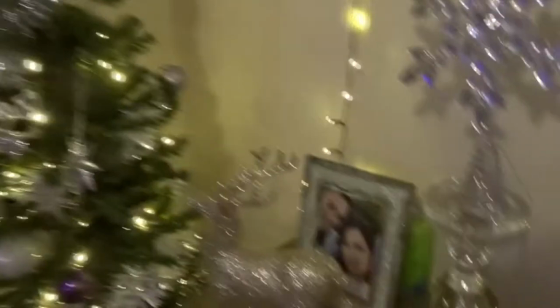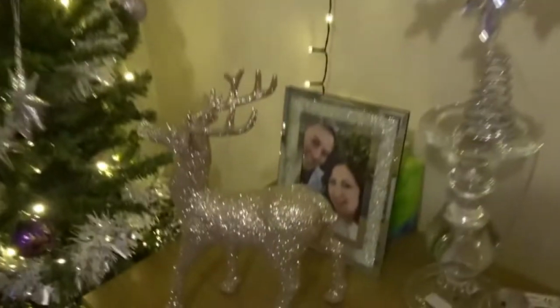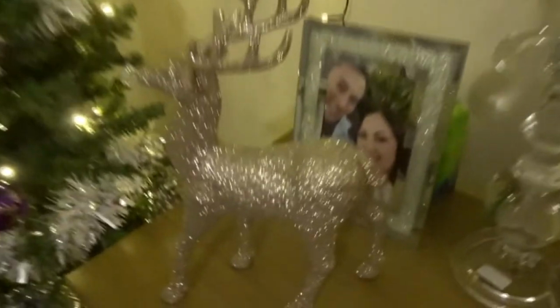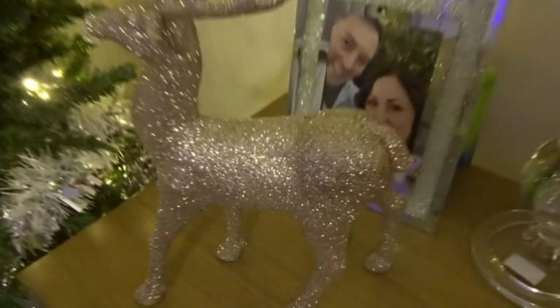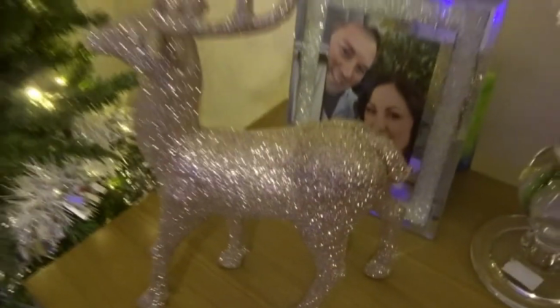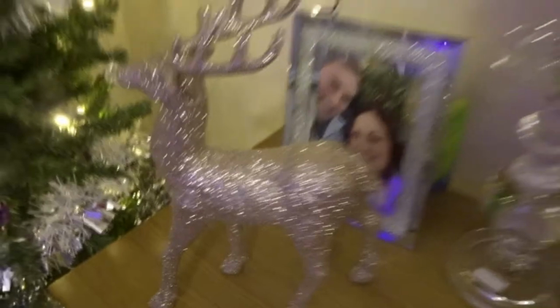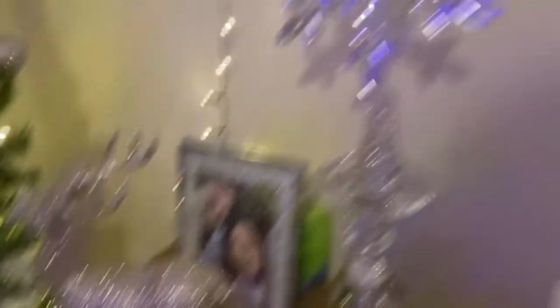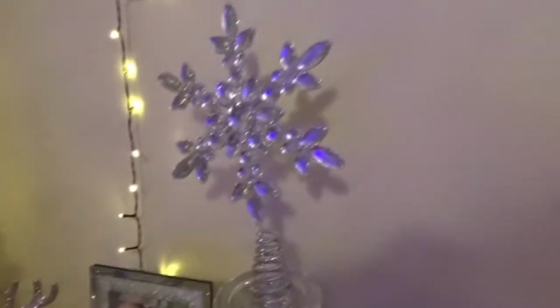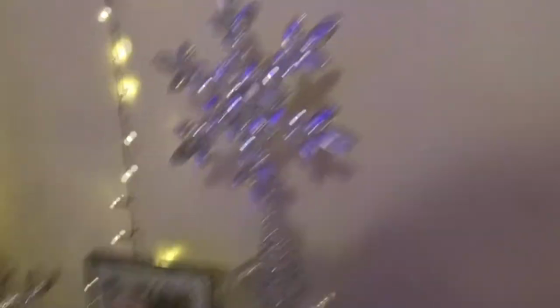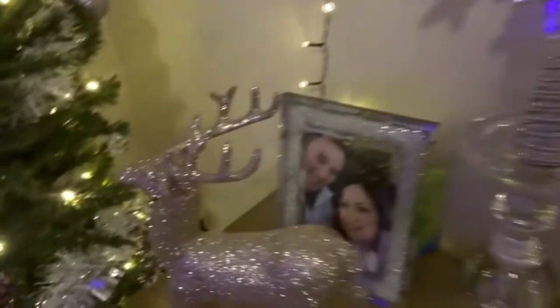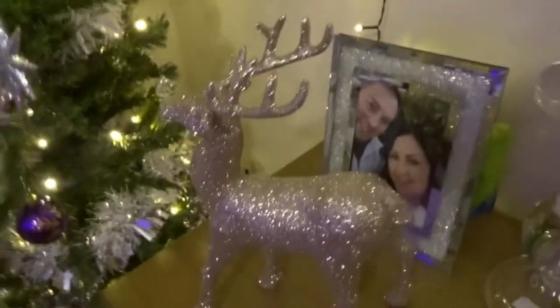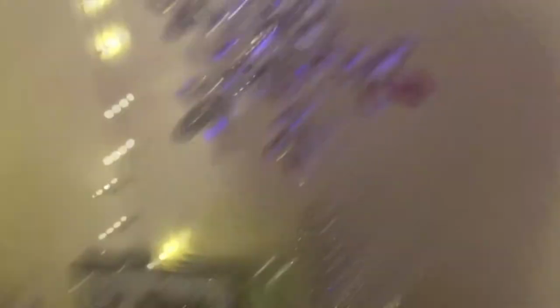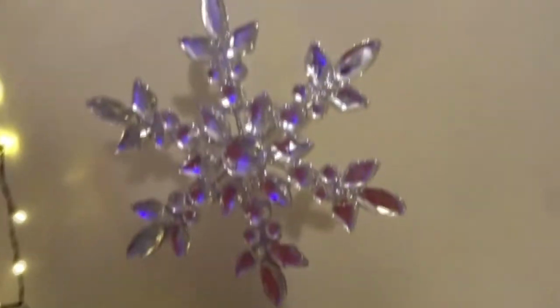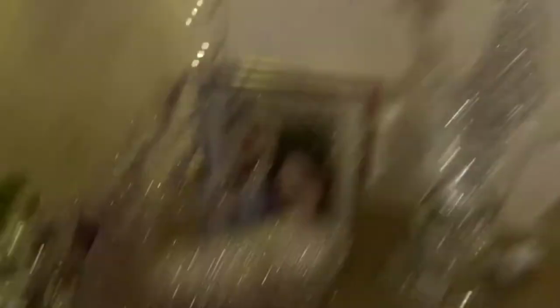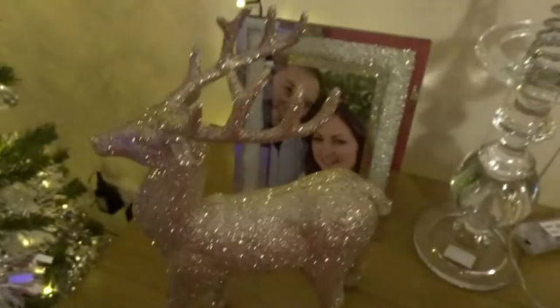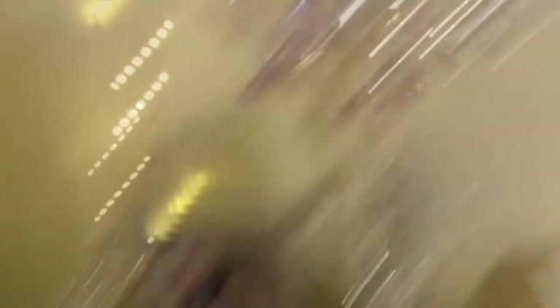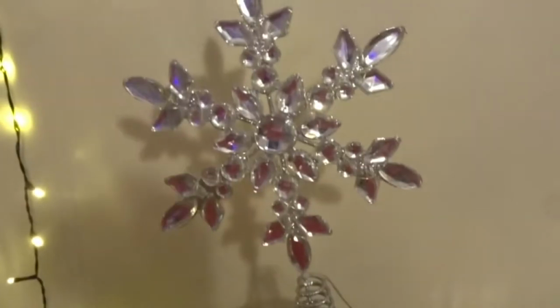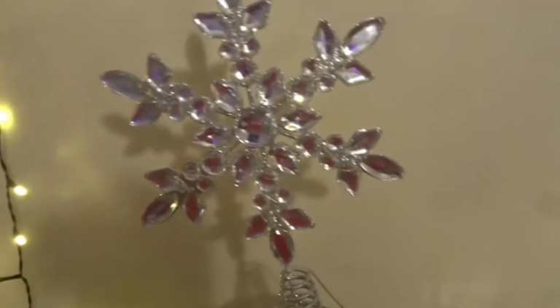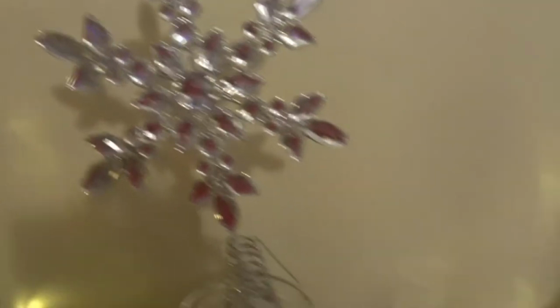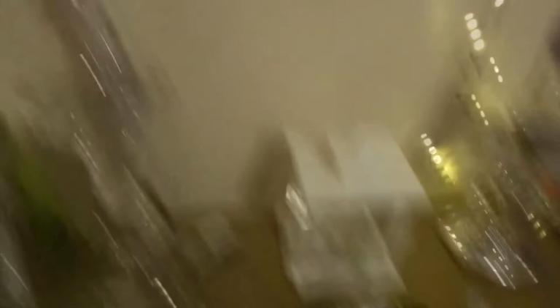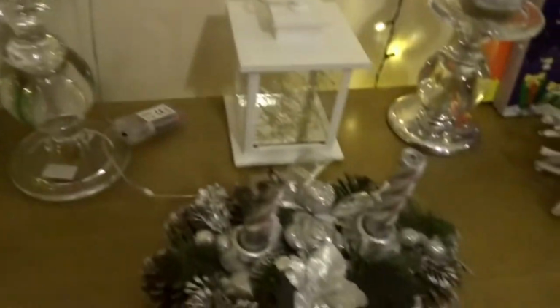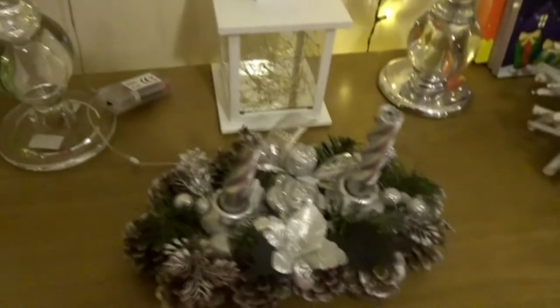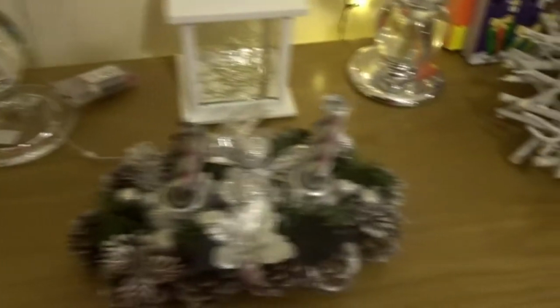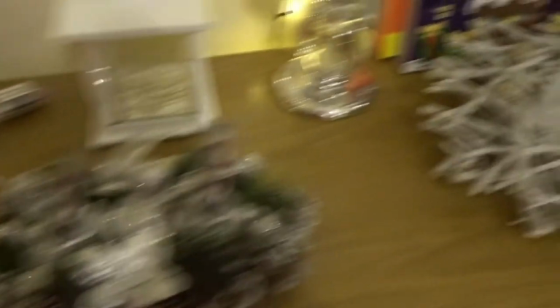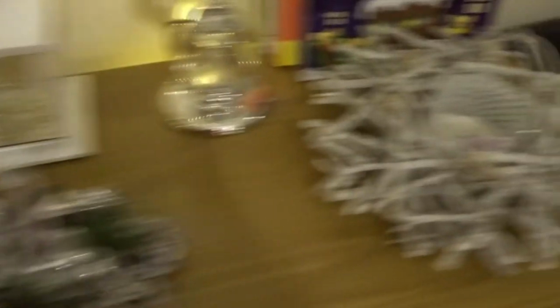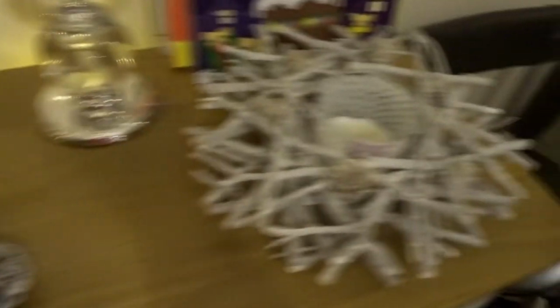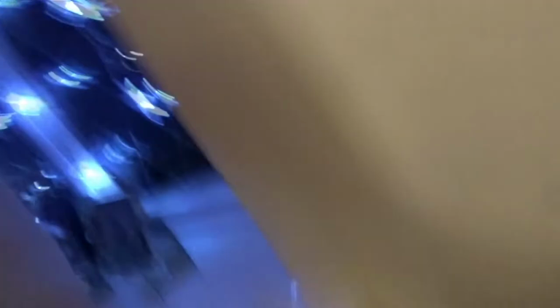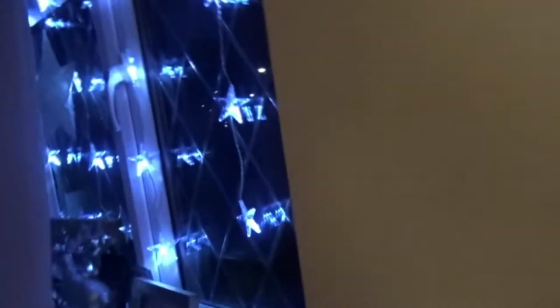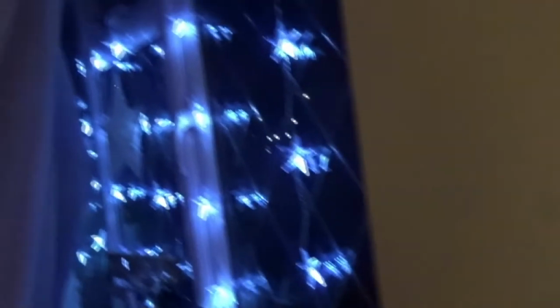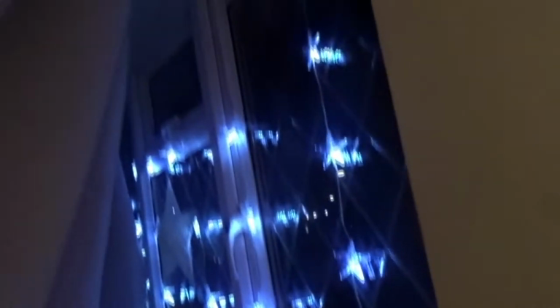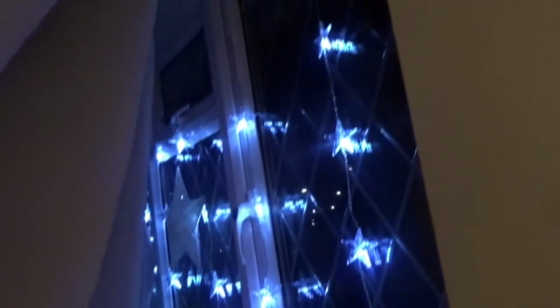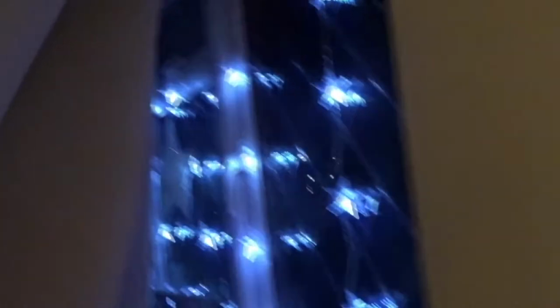And we've got a little reindeer — a little sparkly Rudolph — and a little snowflake. Some Christmas arrangements and some stars.